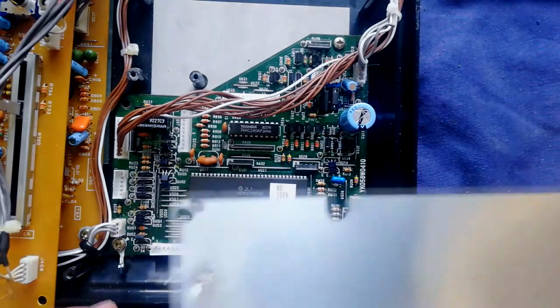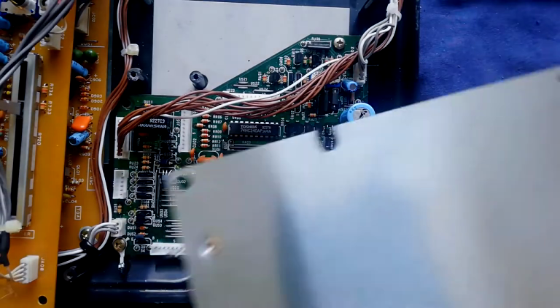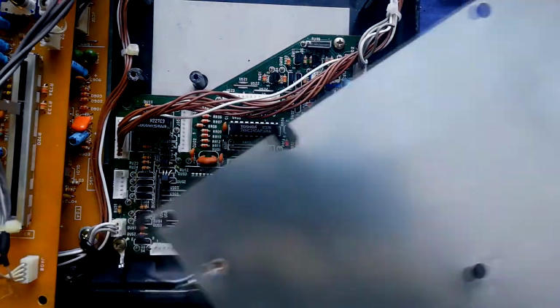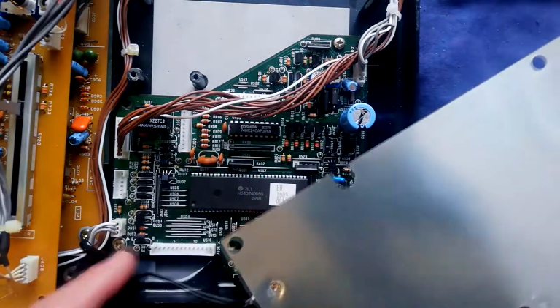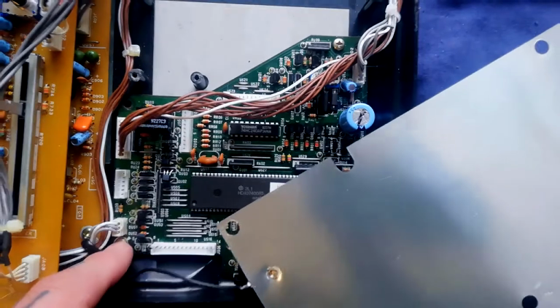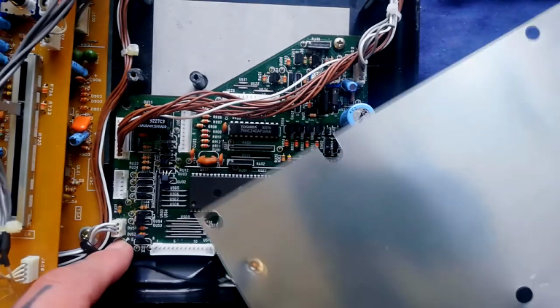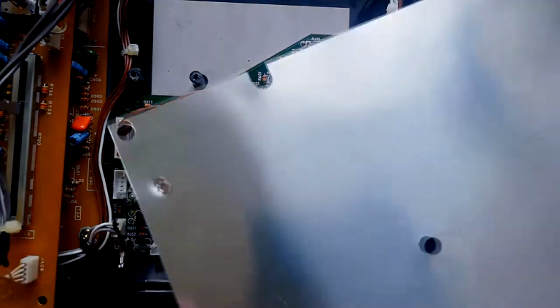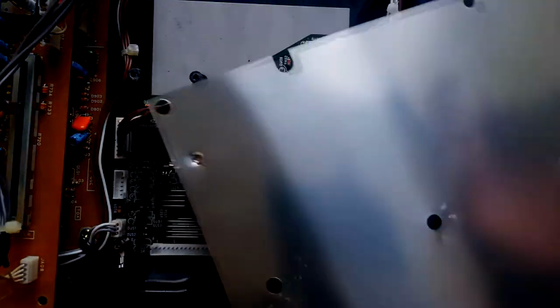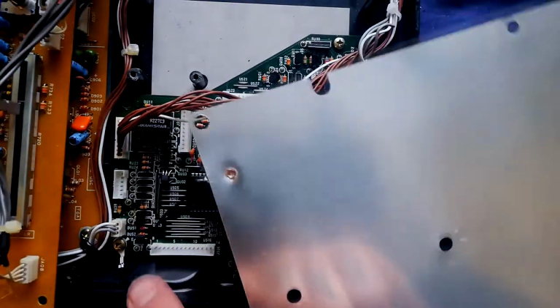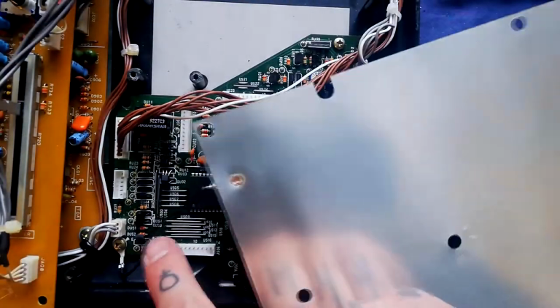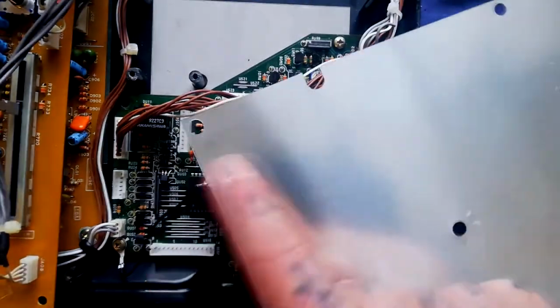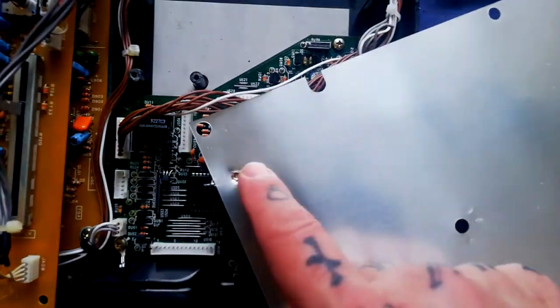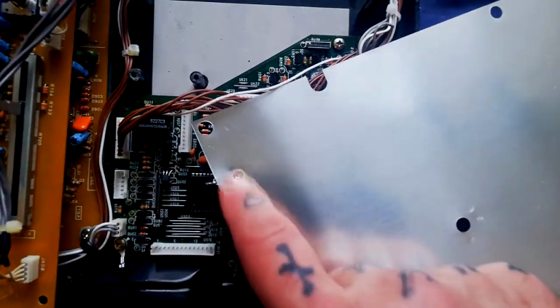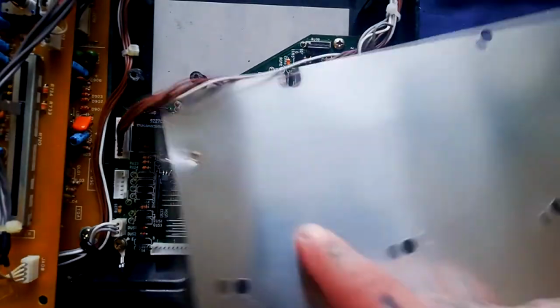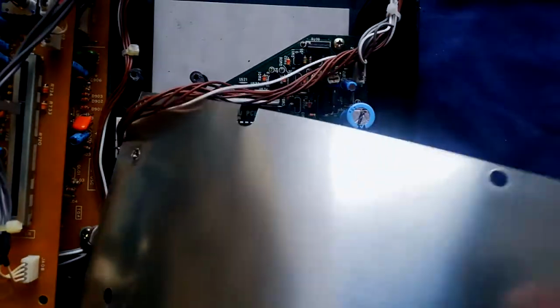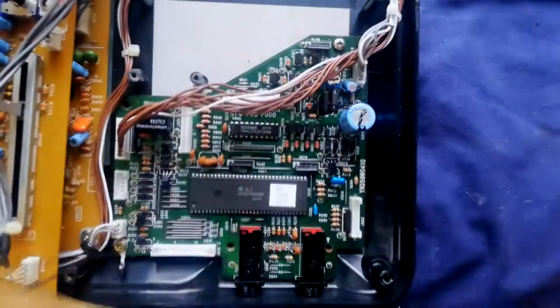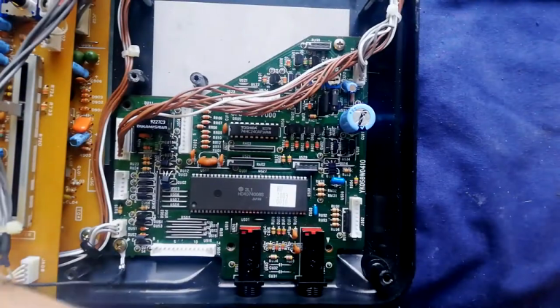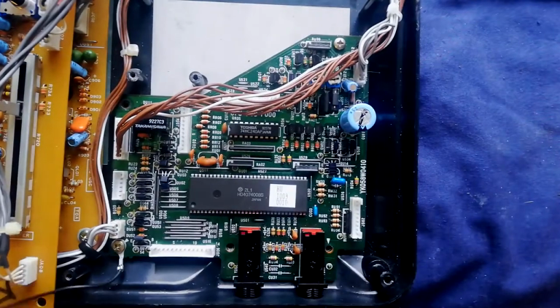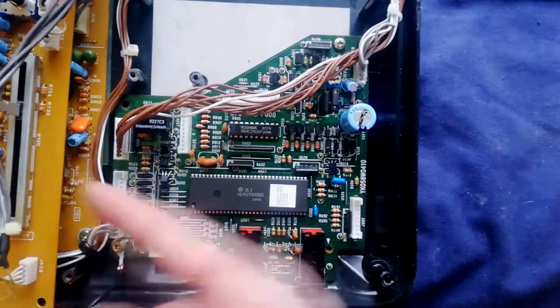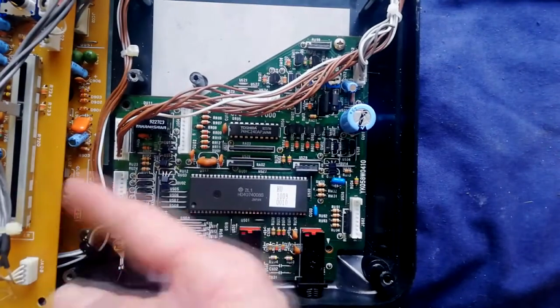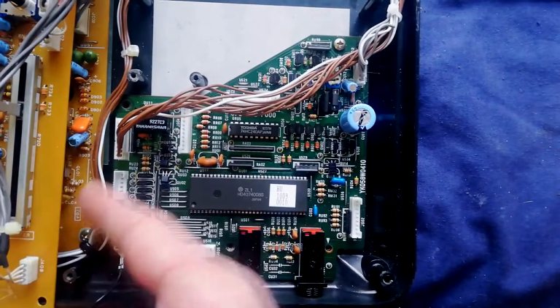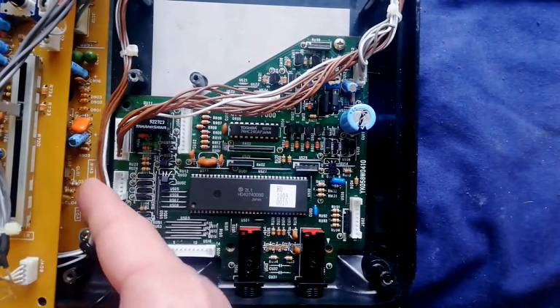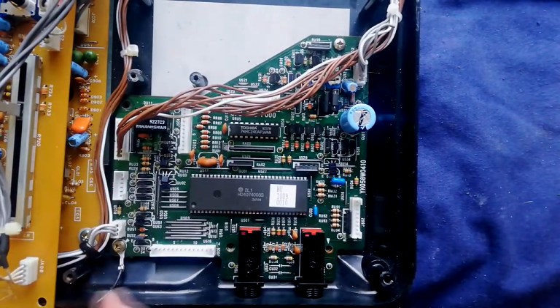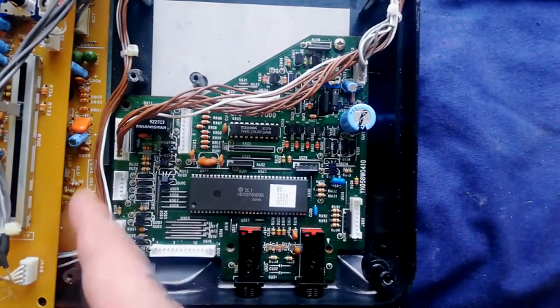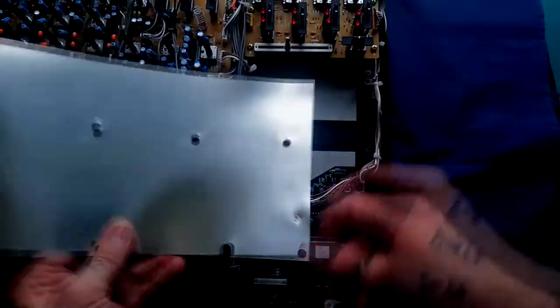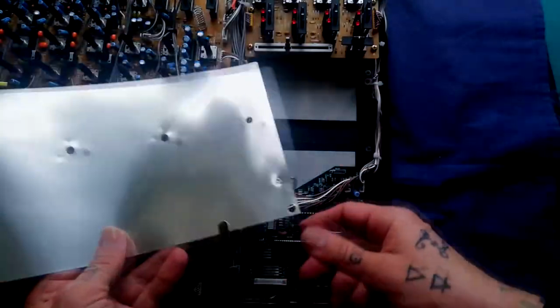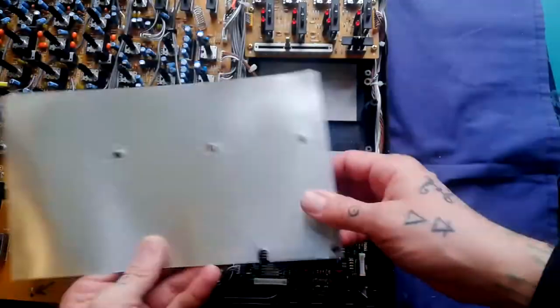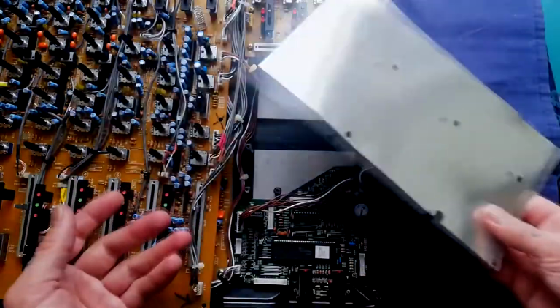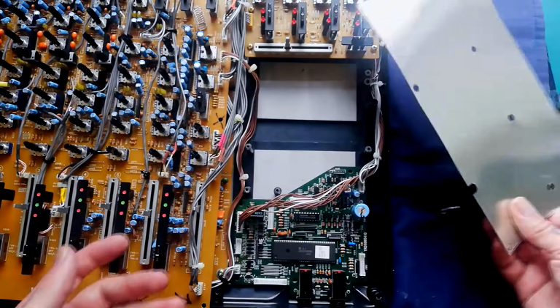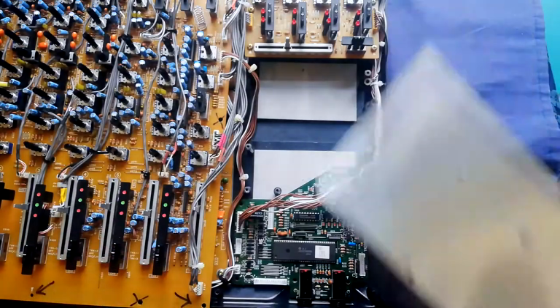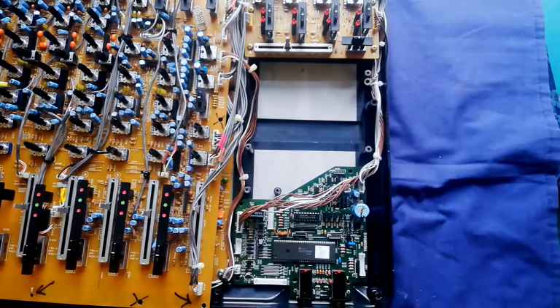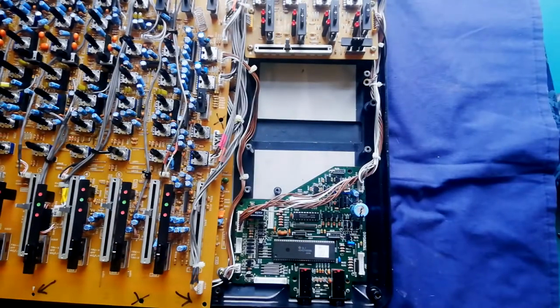As mentioned earlier, this corner has a common ground connector going to this piece of shielding that's separating the mixer and record amplifier. With those screws detached, this piece of shielding will come away.